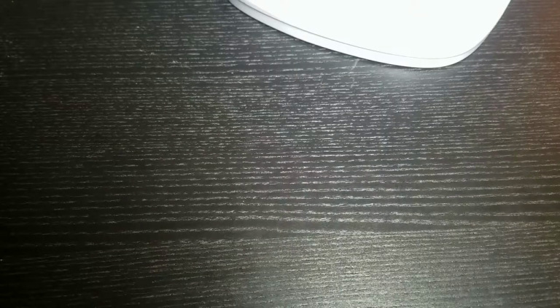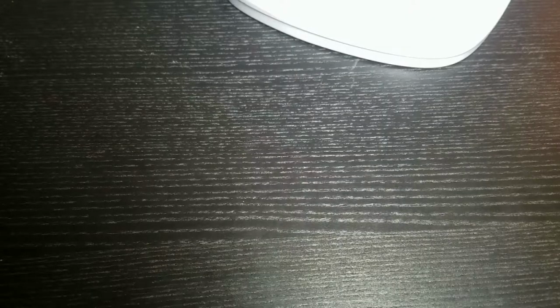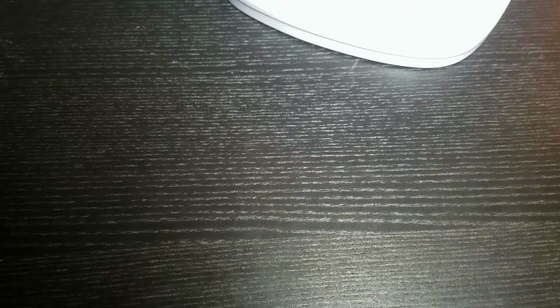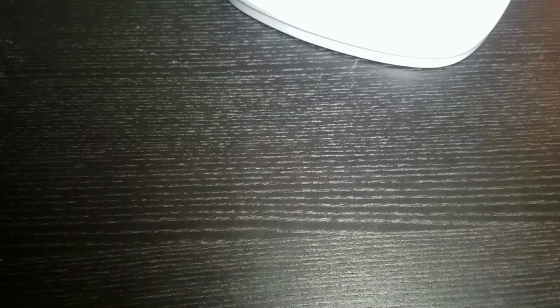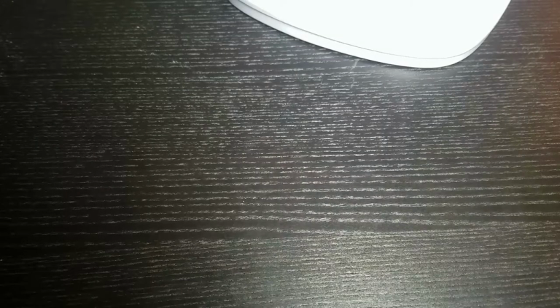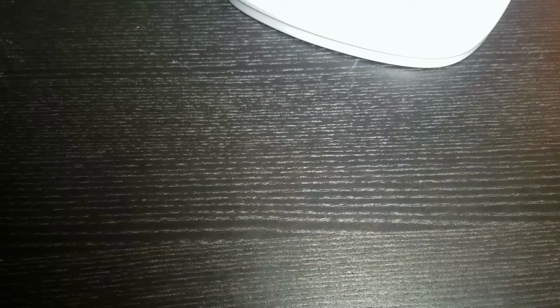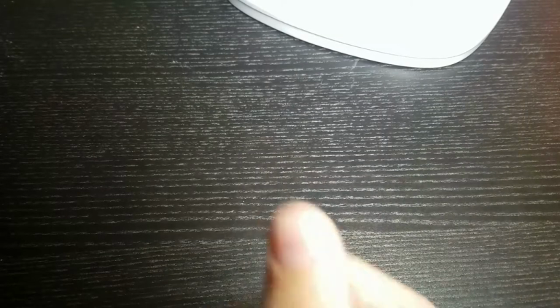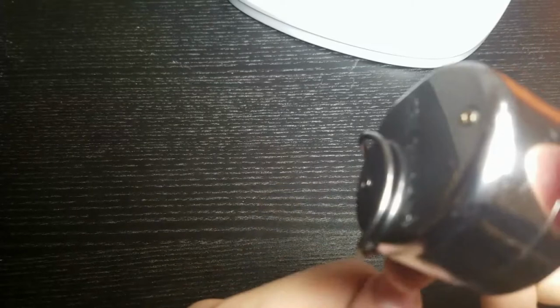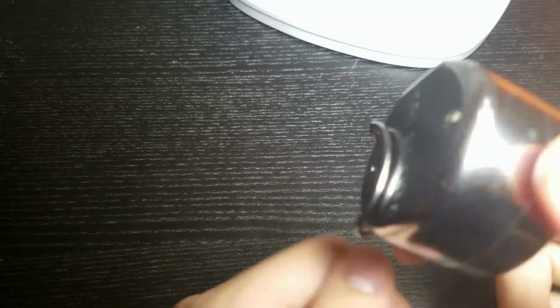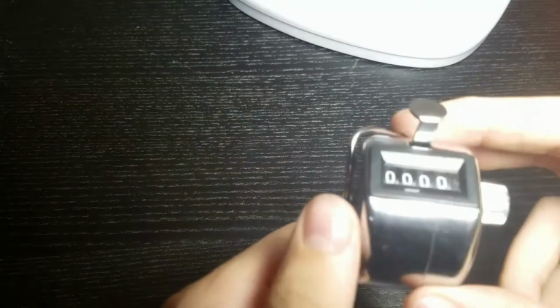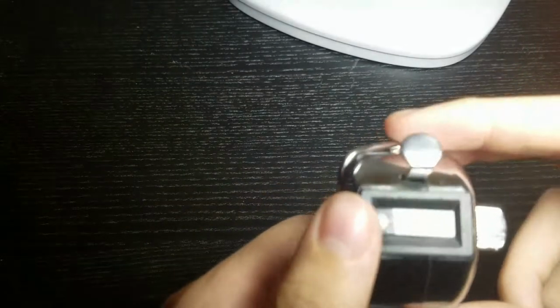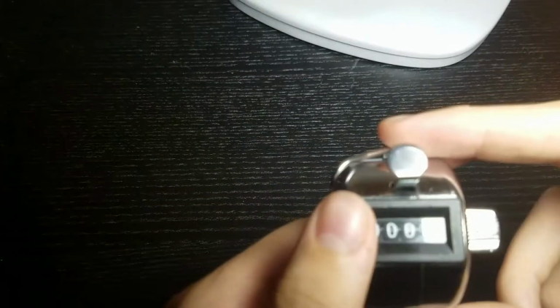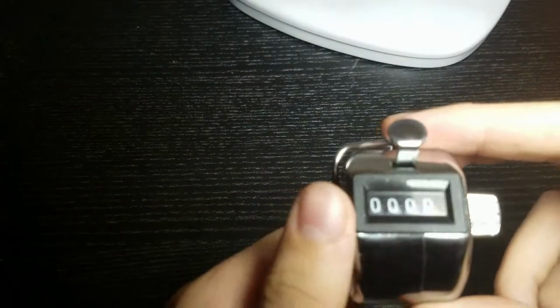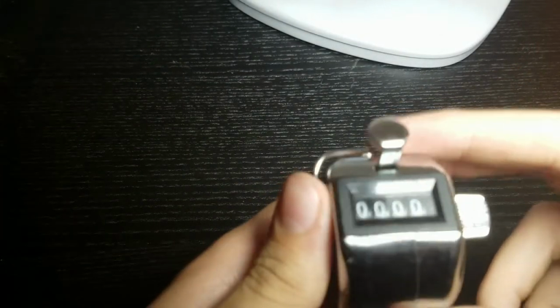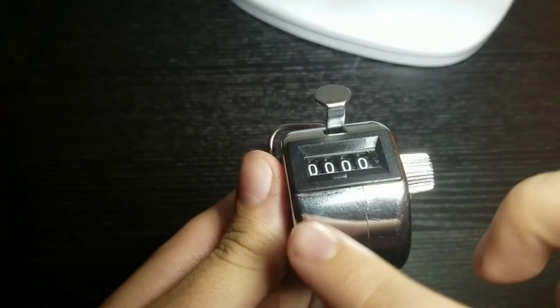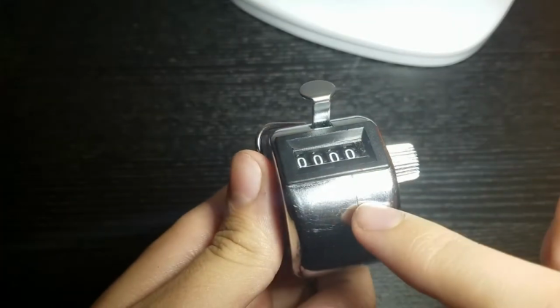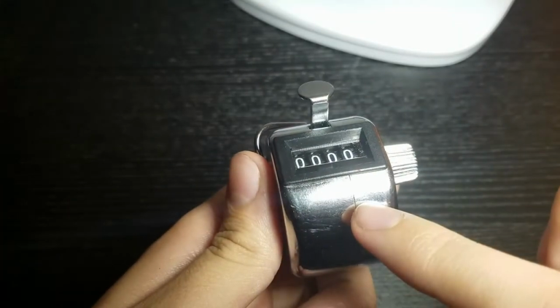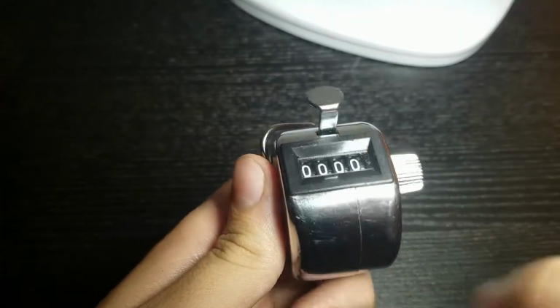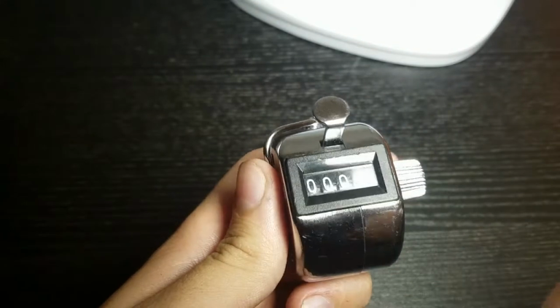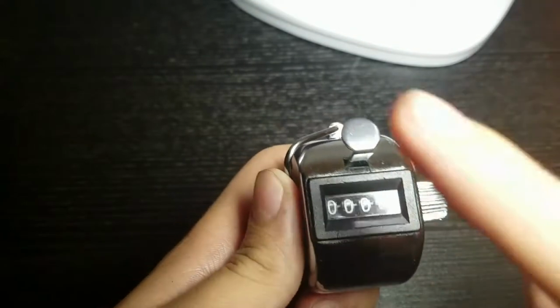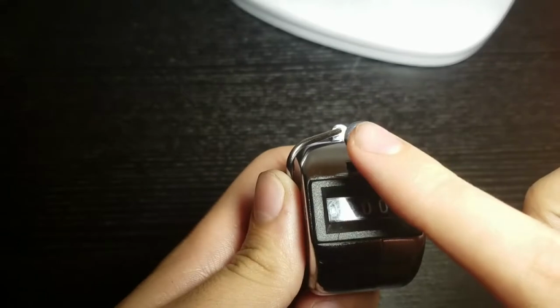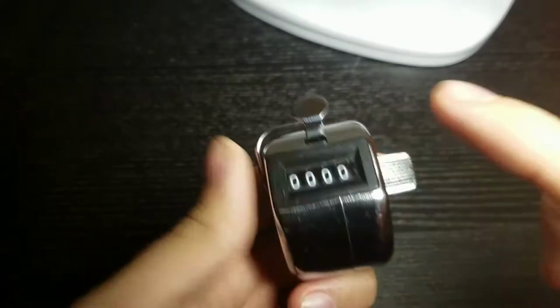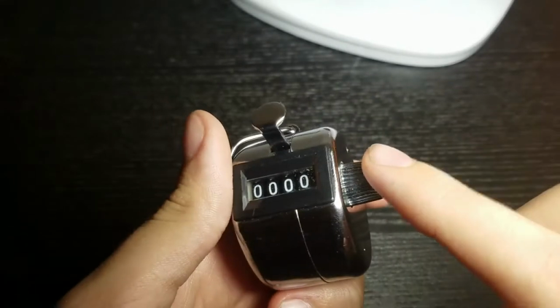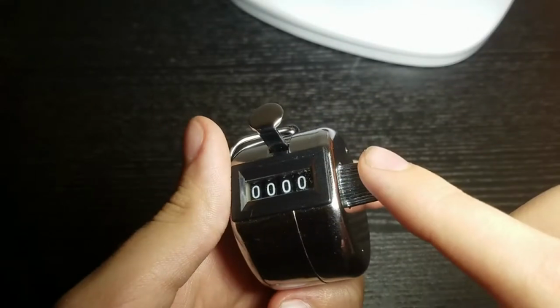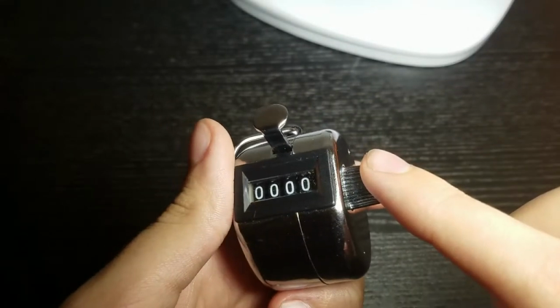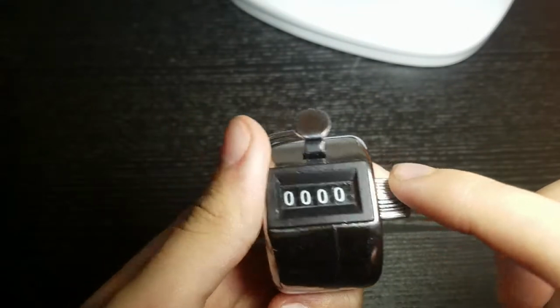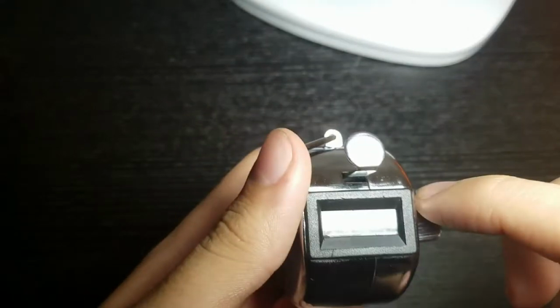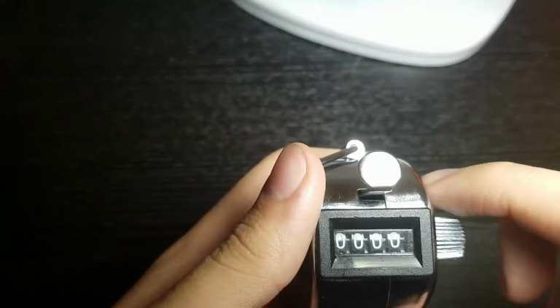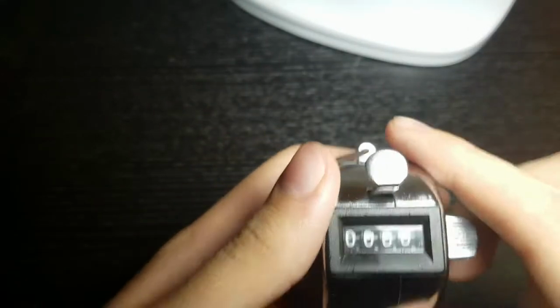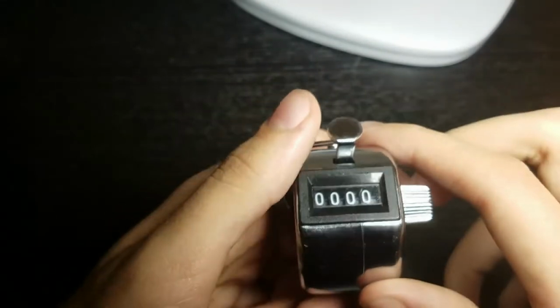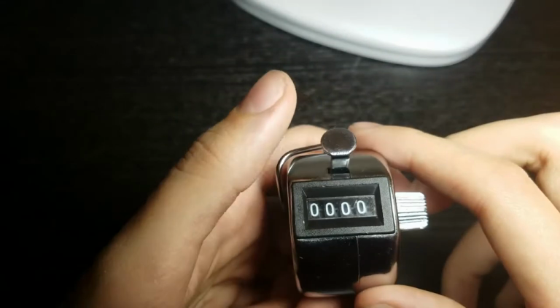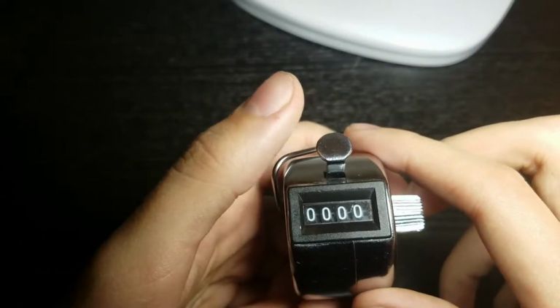I found this thing in my closet and it looks basically like a metal encasement for four turning digits. It has this button, it has this knob, and what it does is it counts.